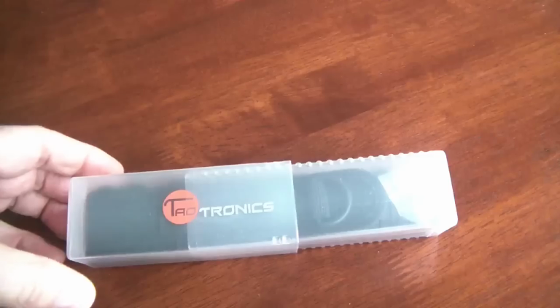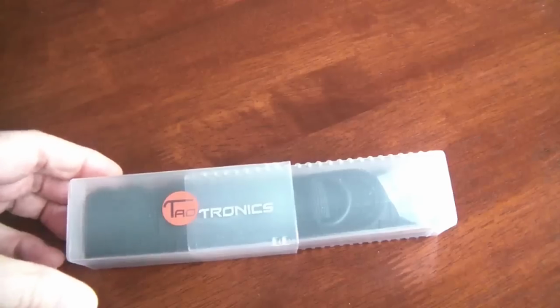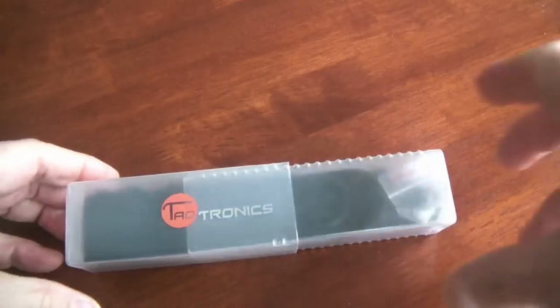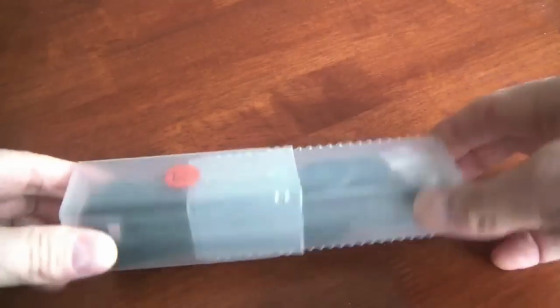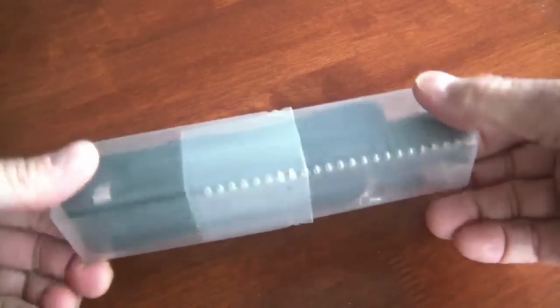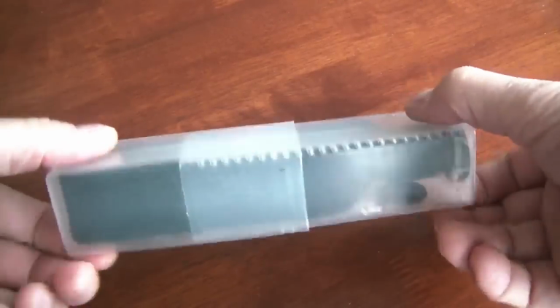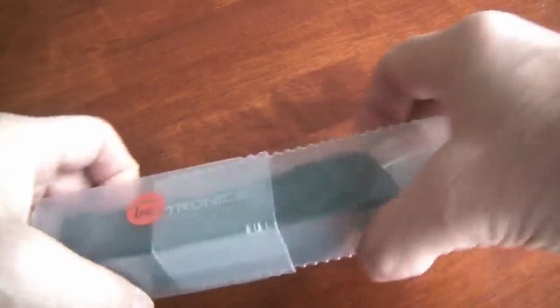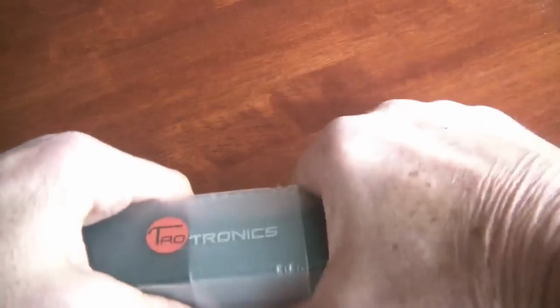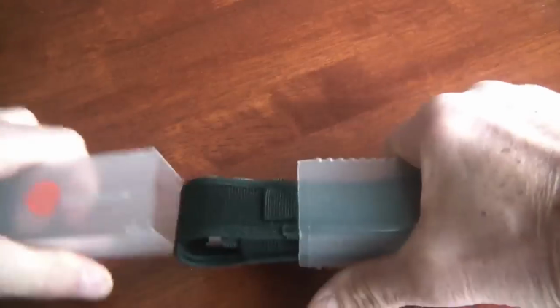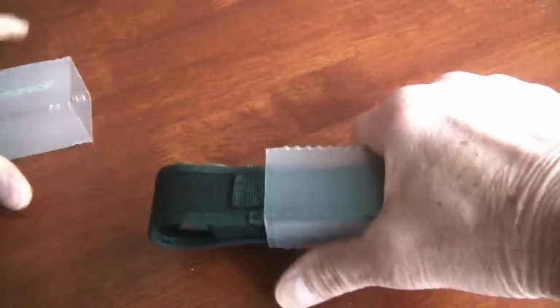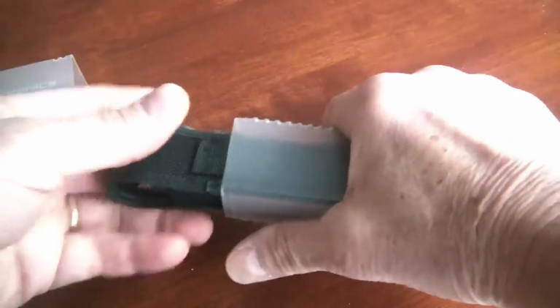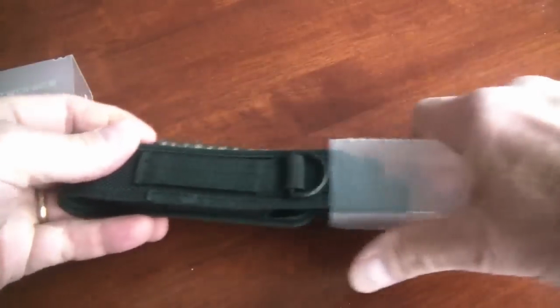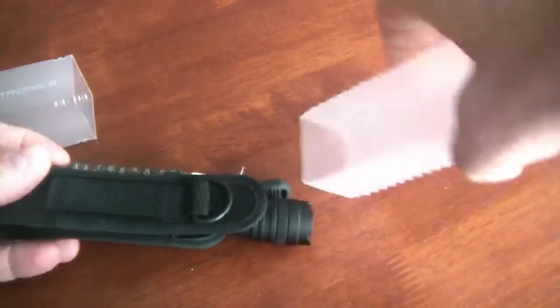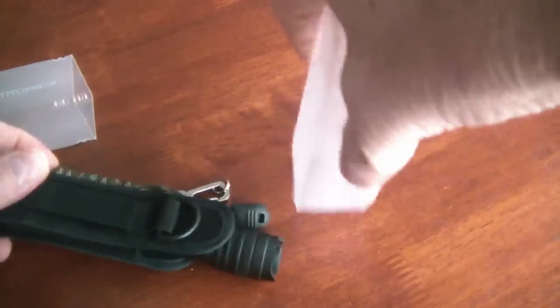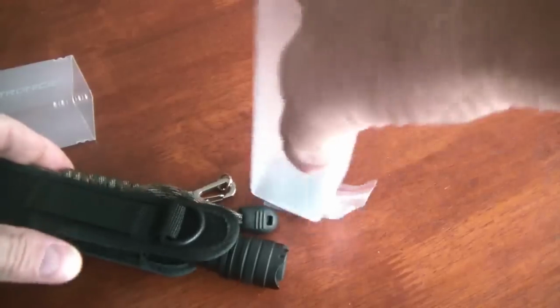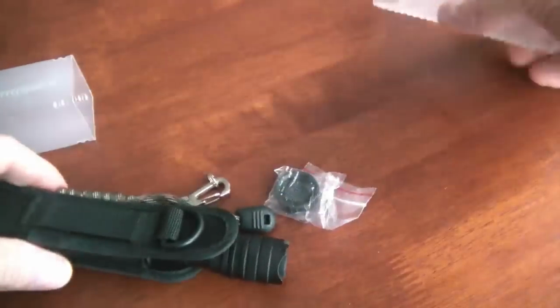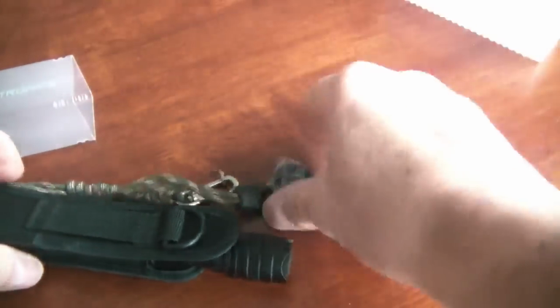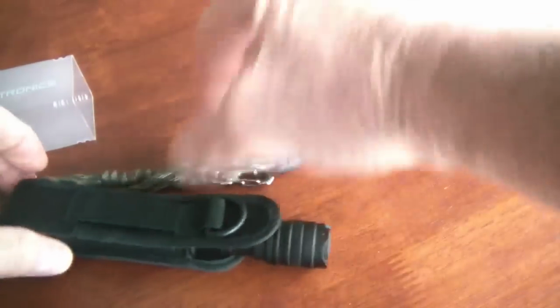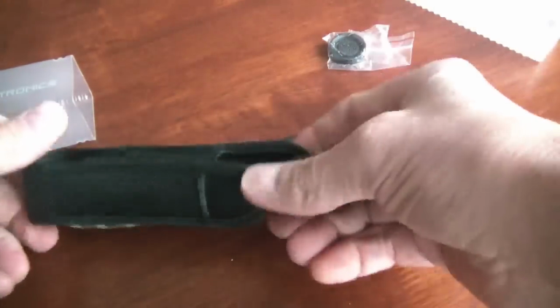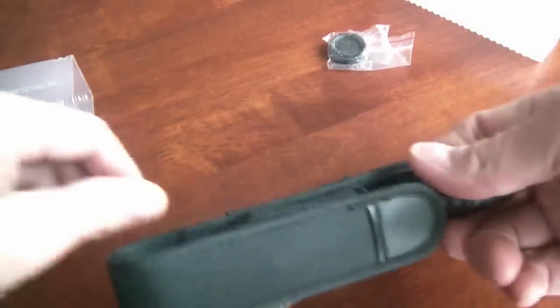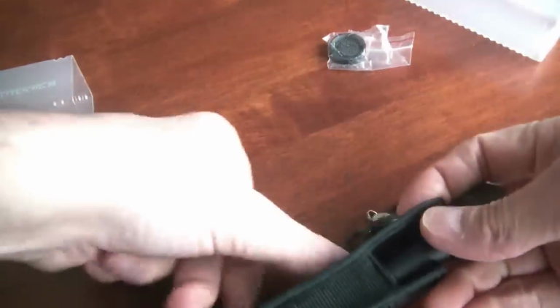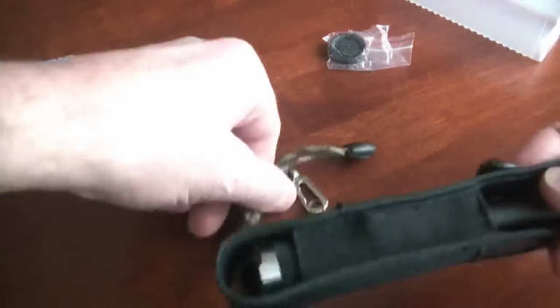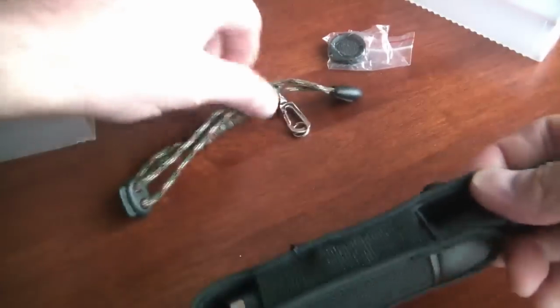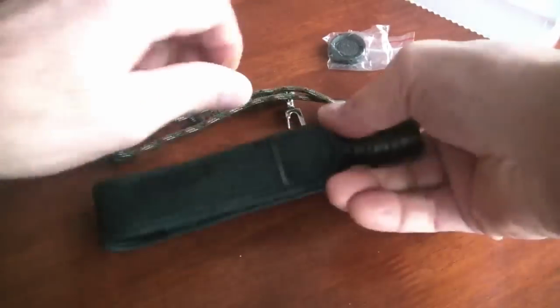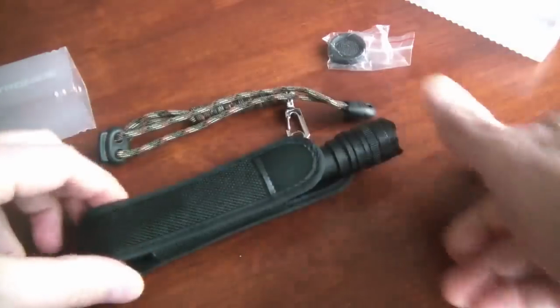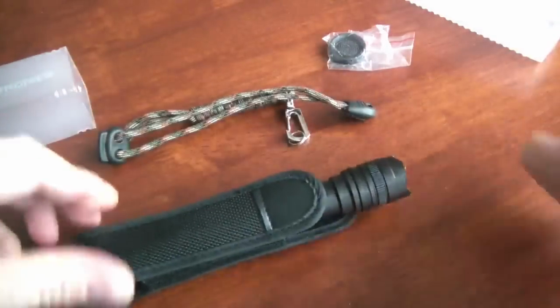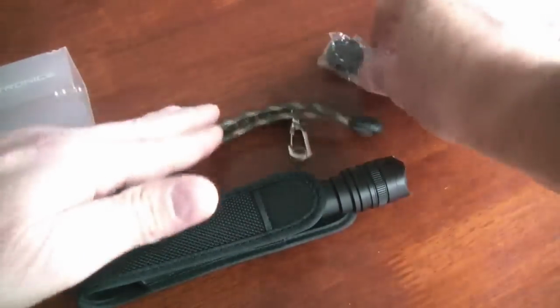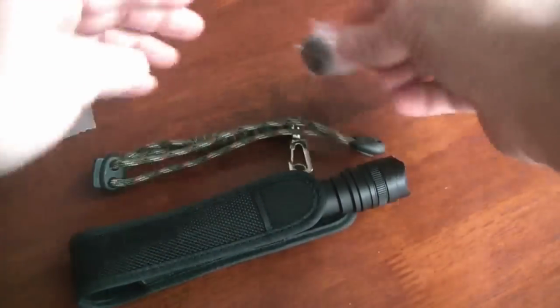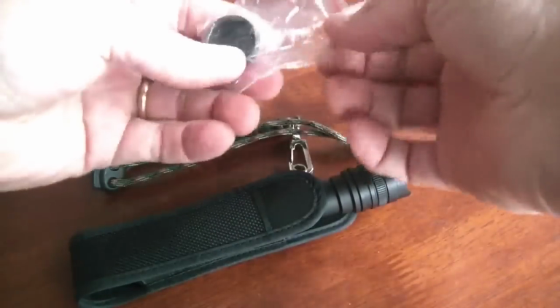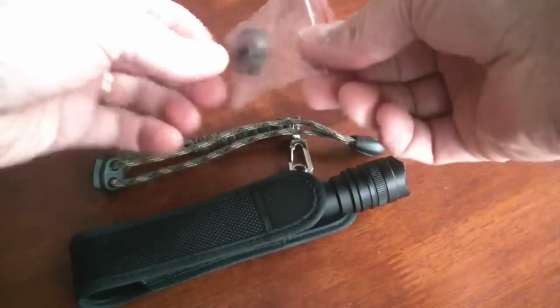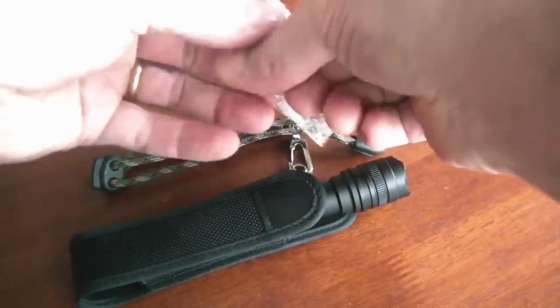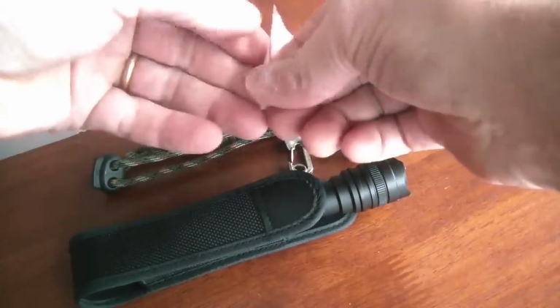Hi, this is Michael and this is a review of the Tautronics Thorlite model TT-TF01. This is a really nice flashlight. It's very solid. Construction is very decent quality.